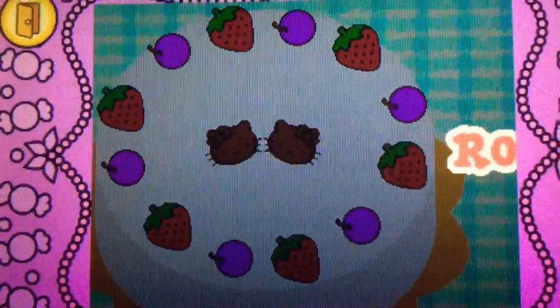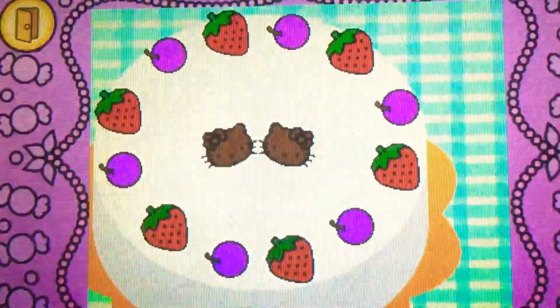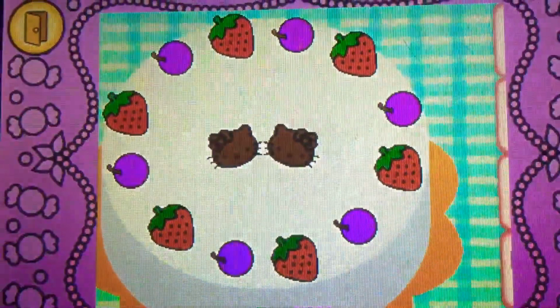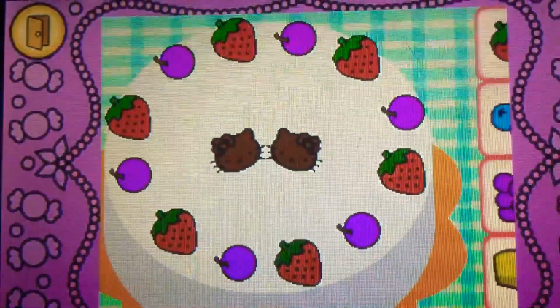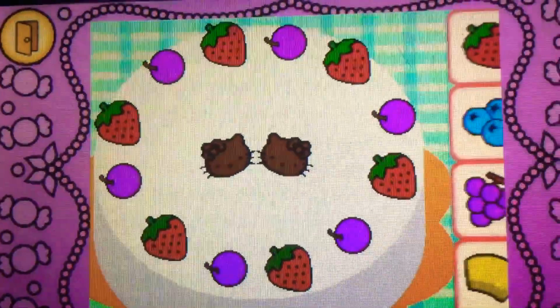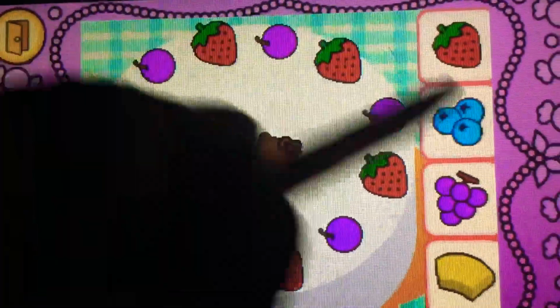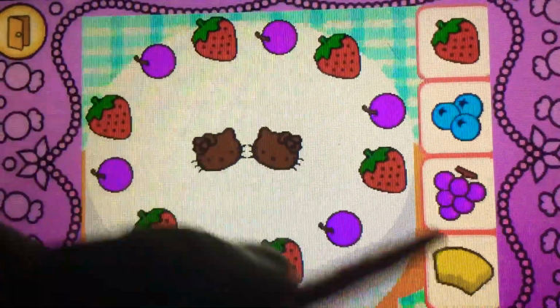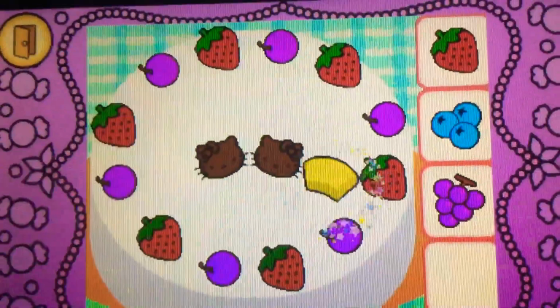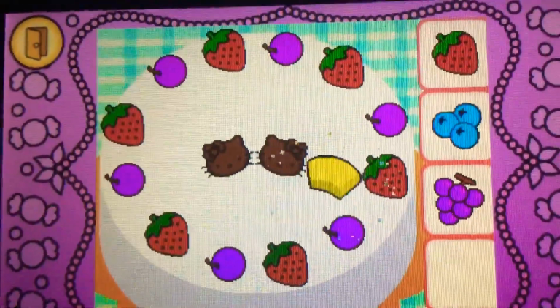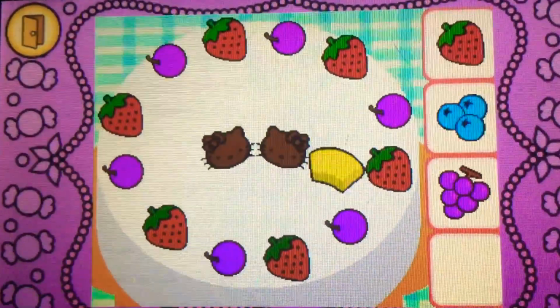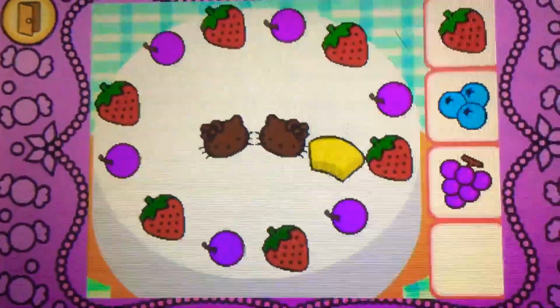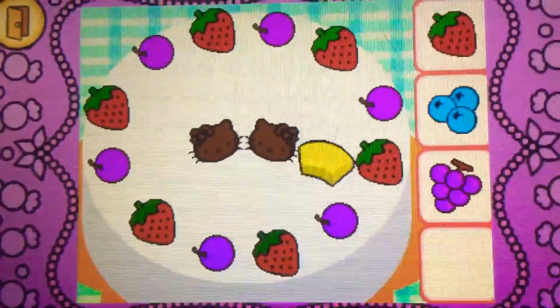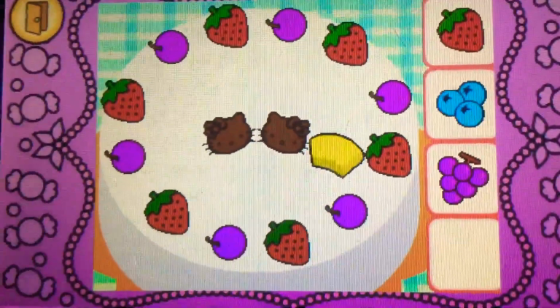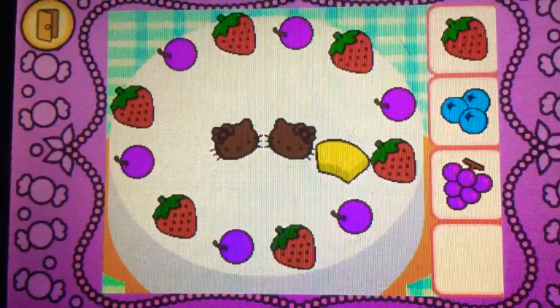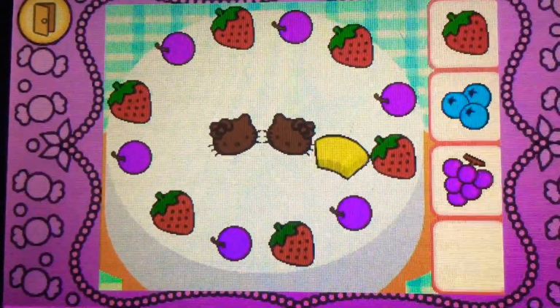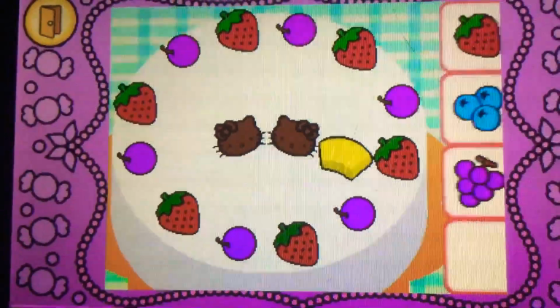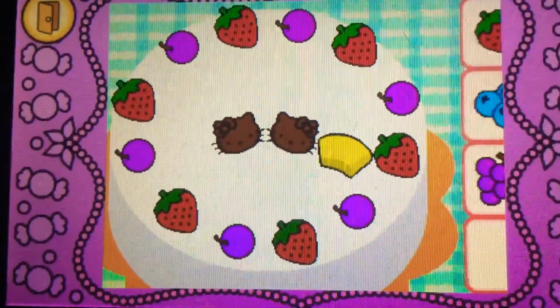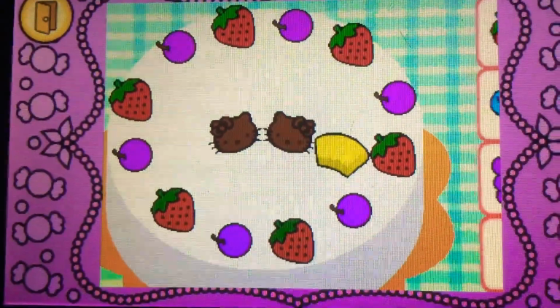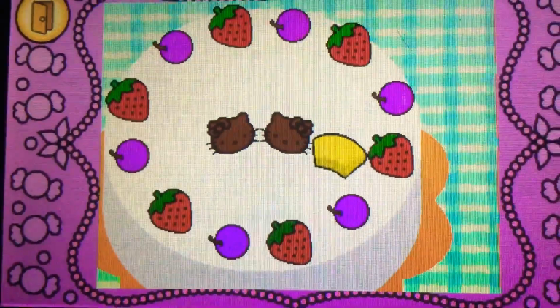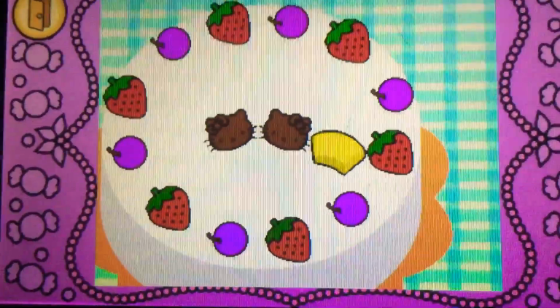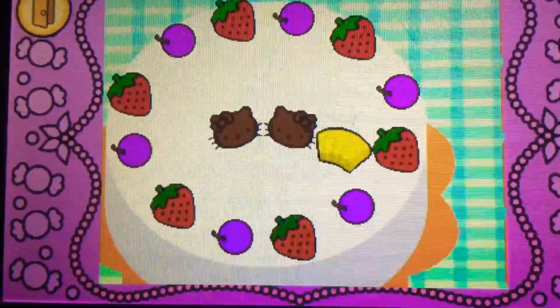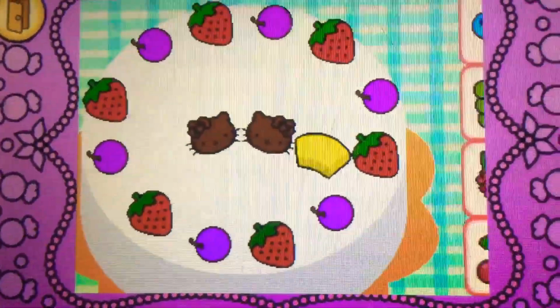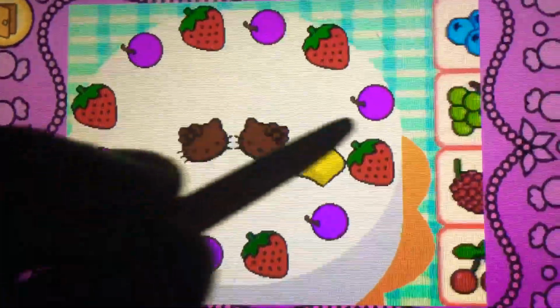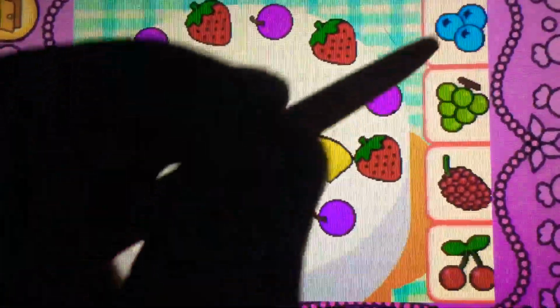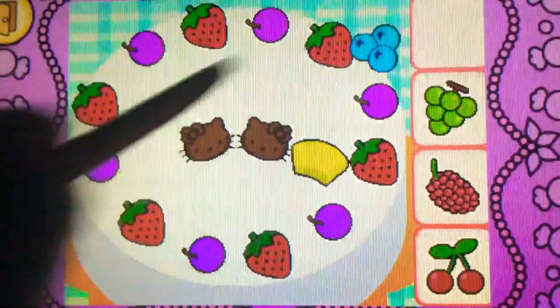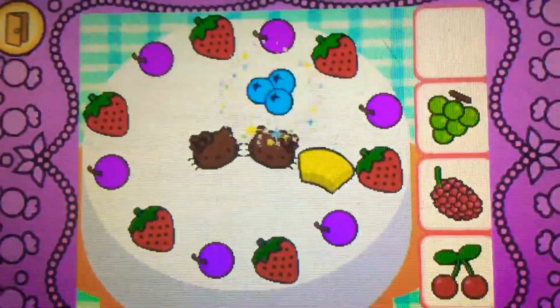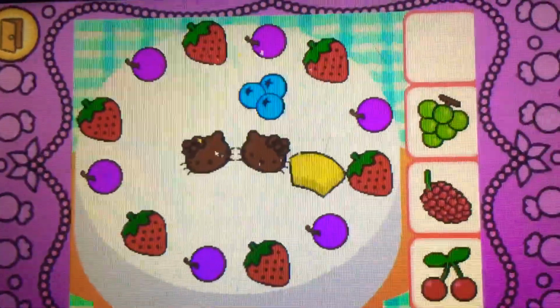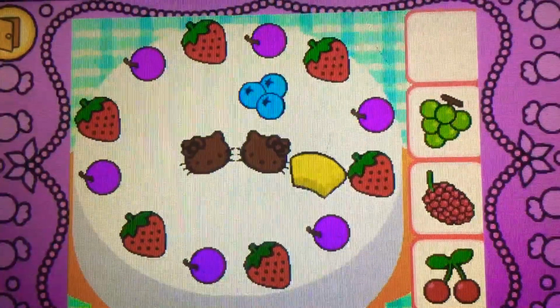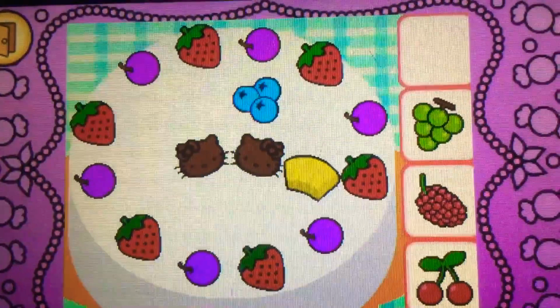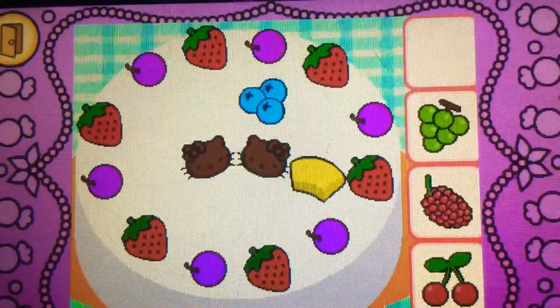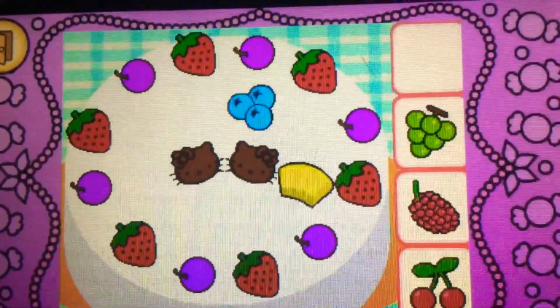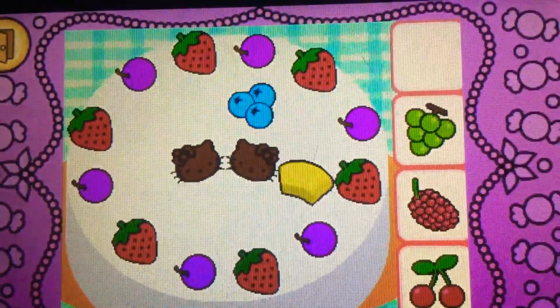Drag the pineapple on top of the cake. Correct. It's pineapple. It's yellow. Drag the blueberries on top. Yes. They're blueberries. They're blue.